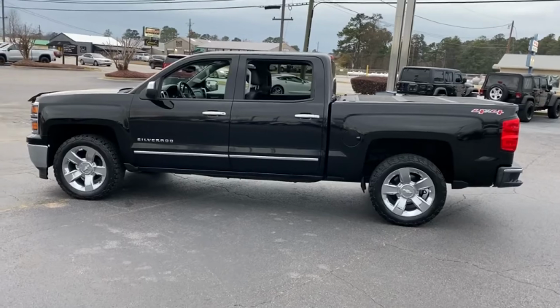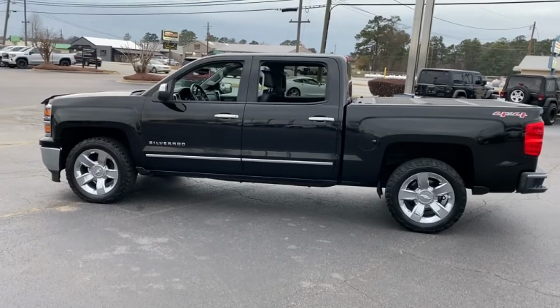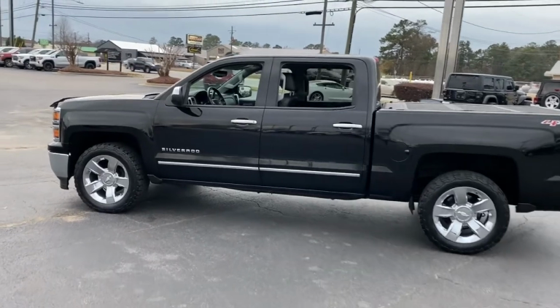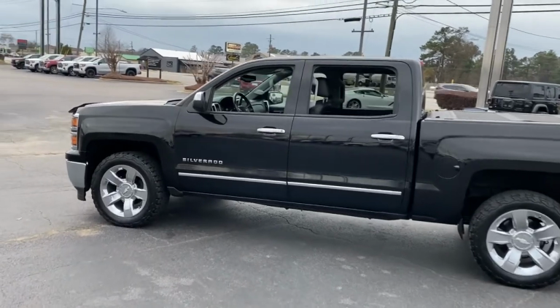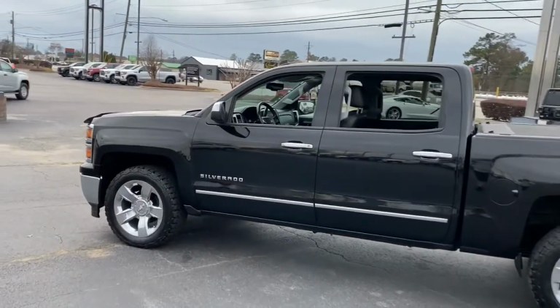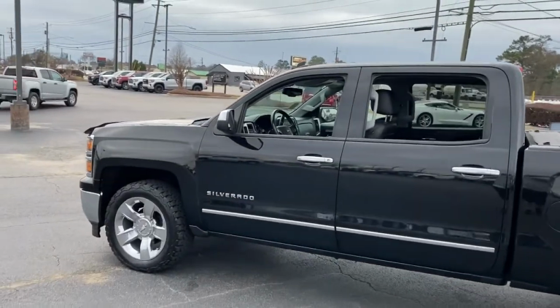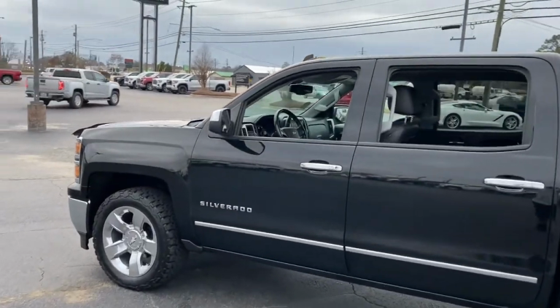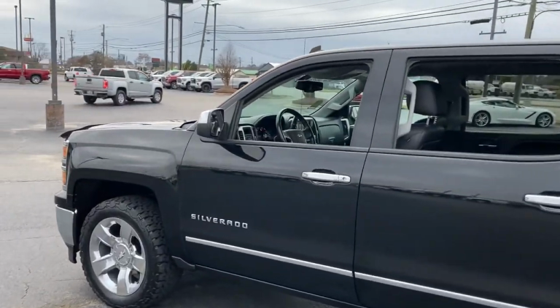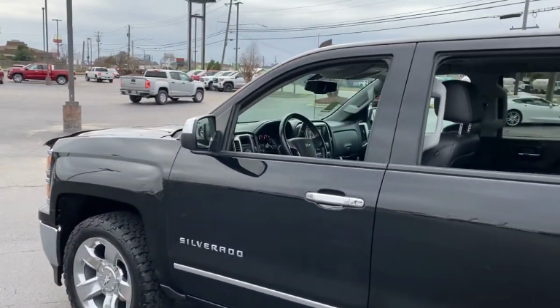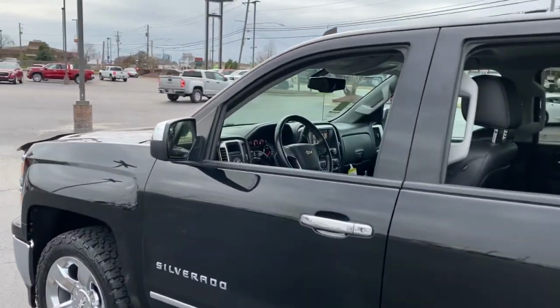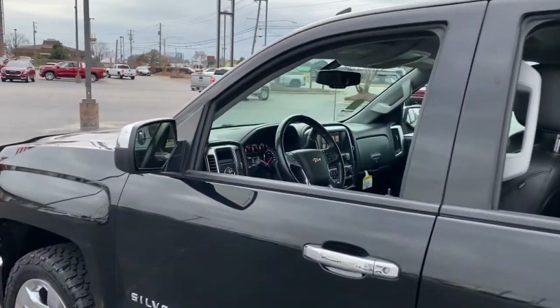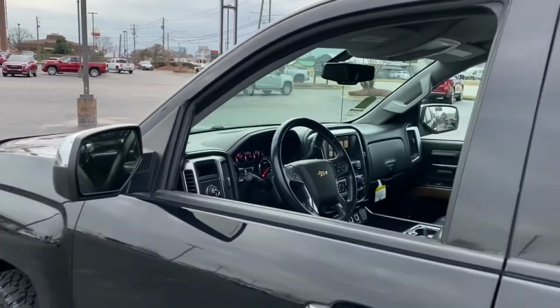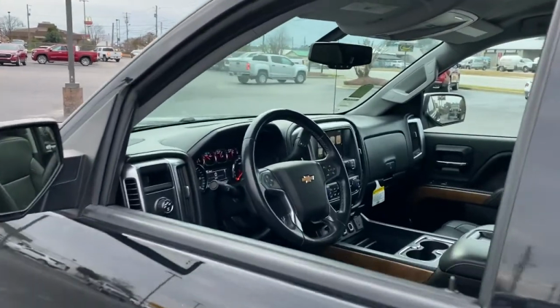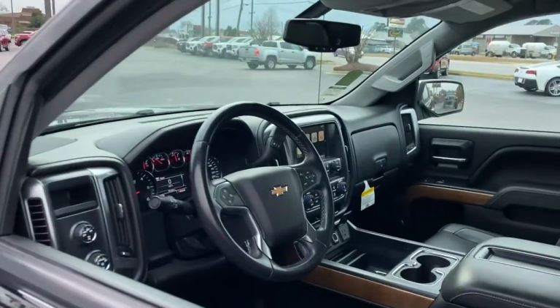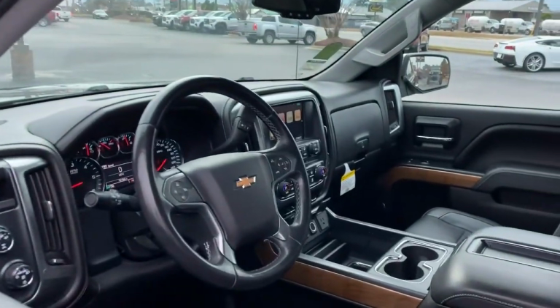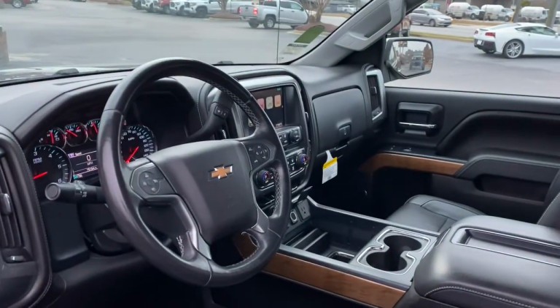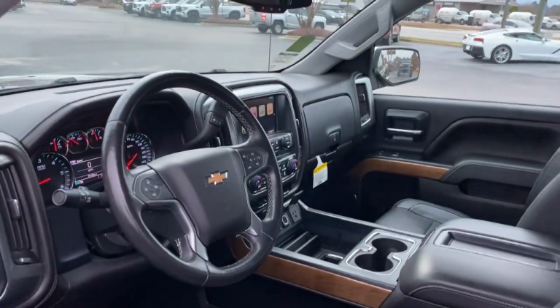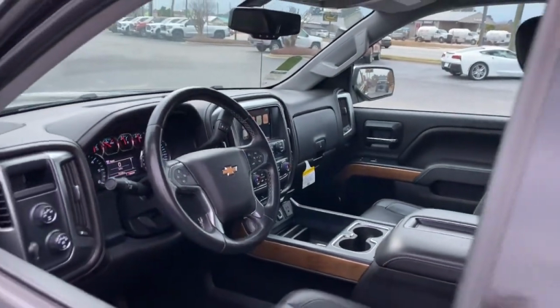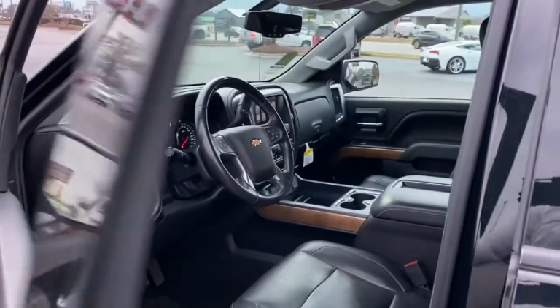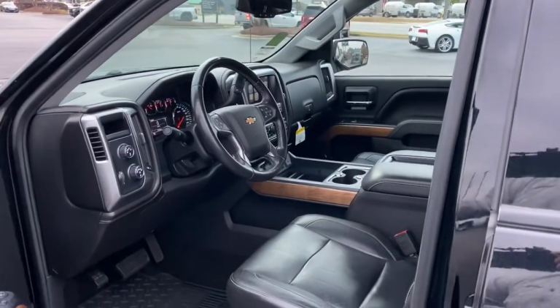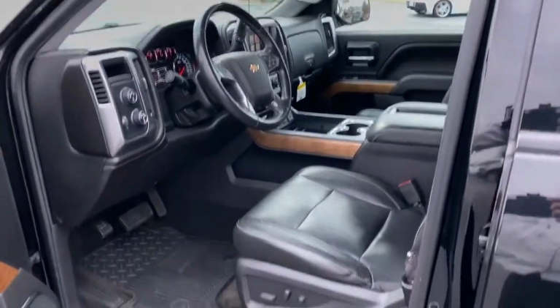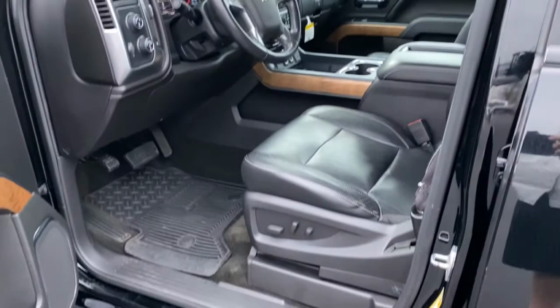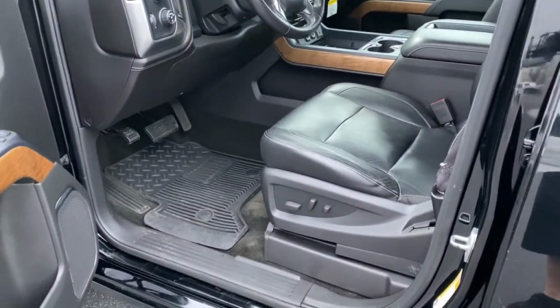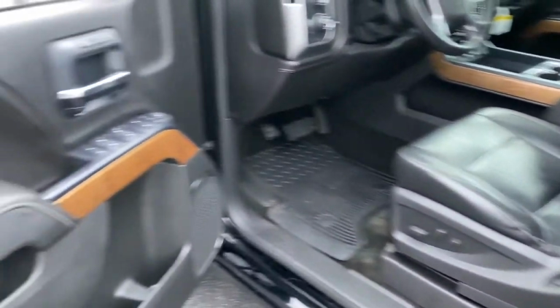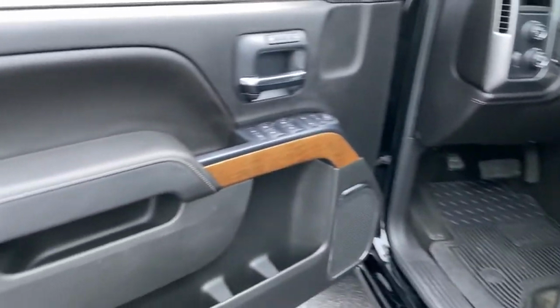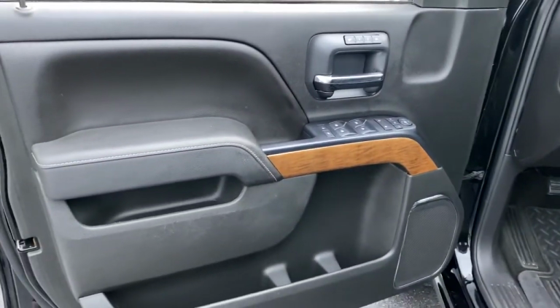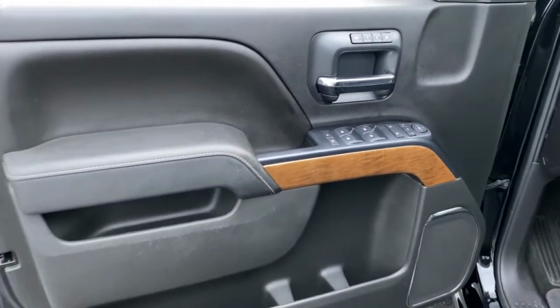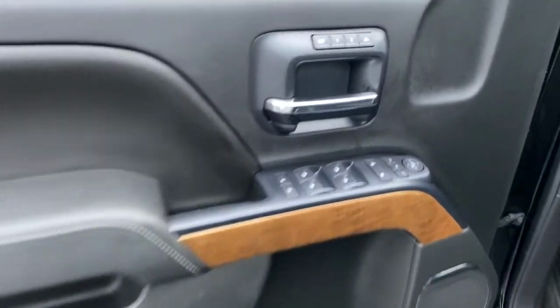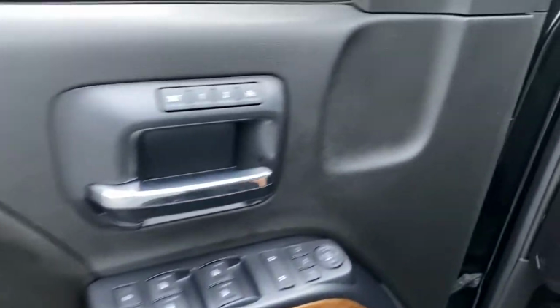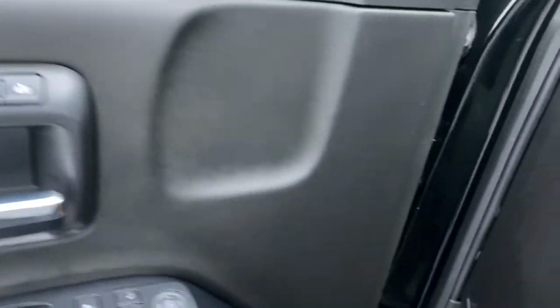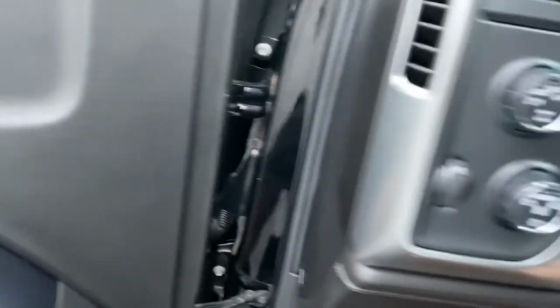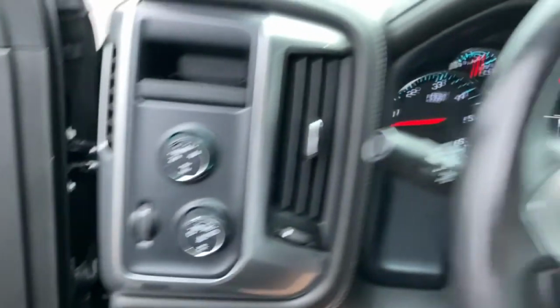The following are some of this vehicle's highlighted options: steering wheel audio controls, electronic stability control, seat memory, trip computer, power windows, bucket seats, four-wheel disc brakes, and power steering.